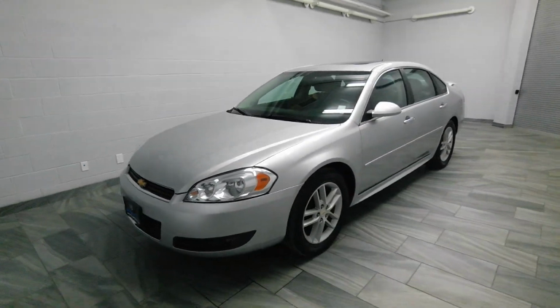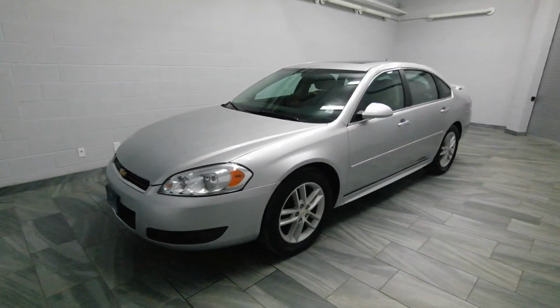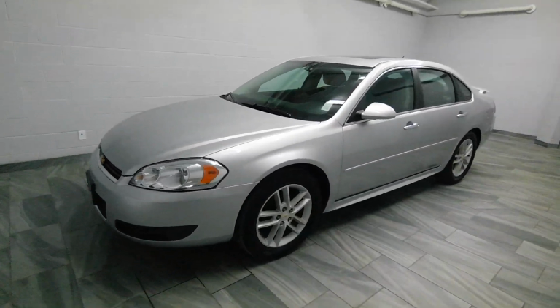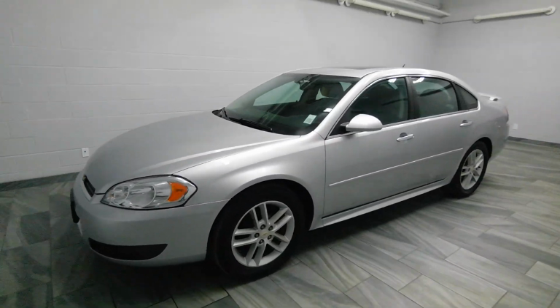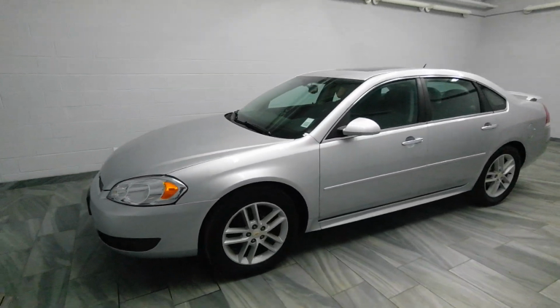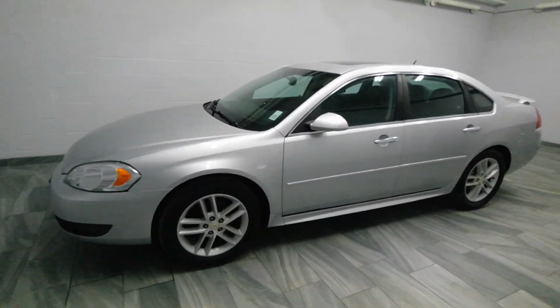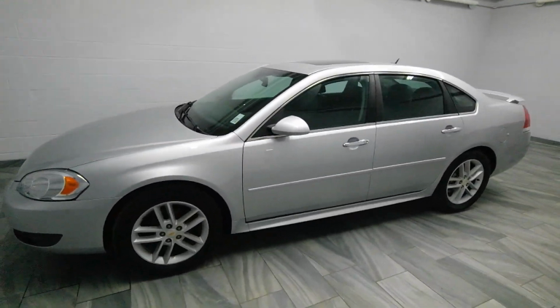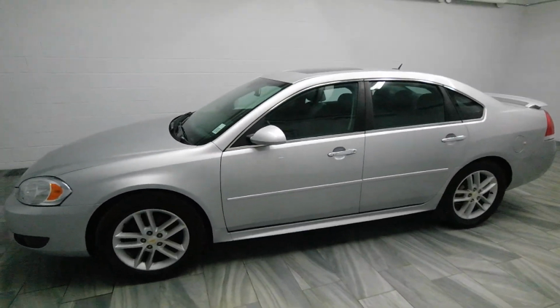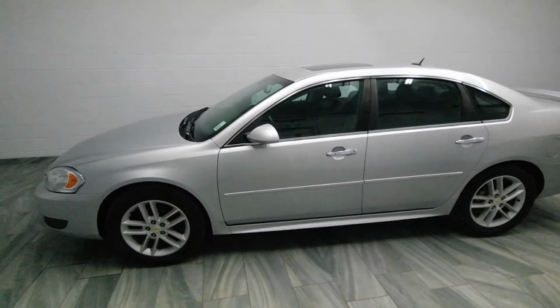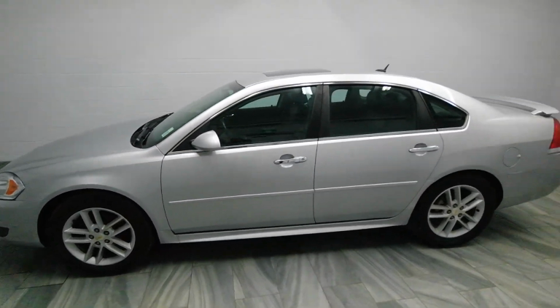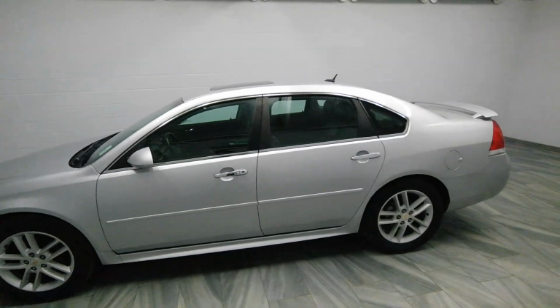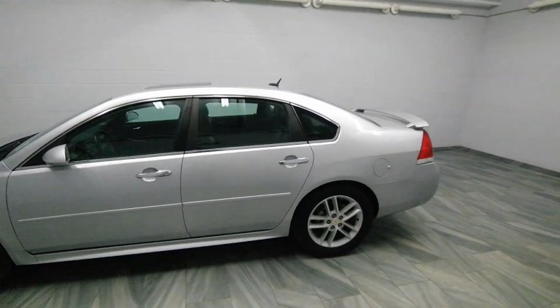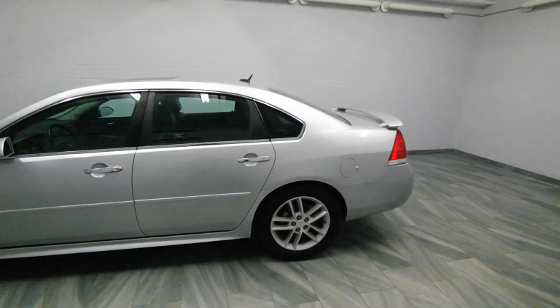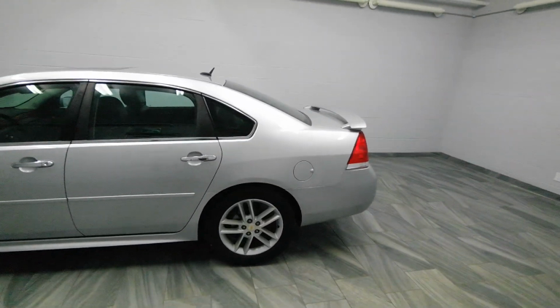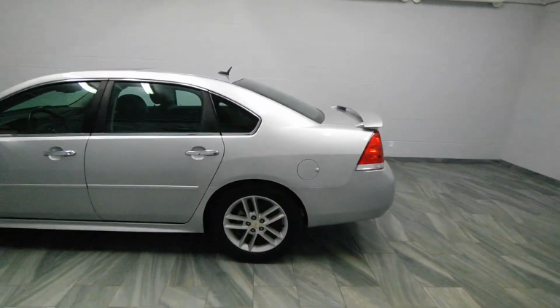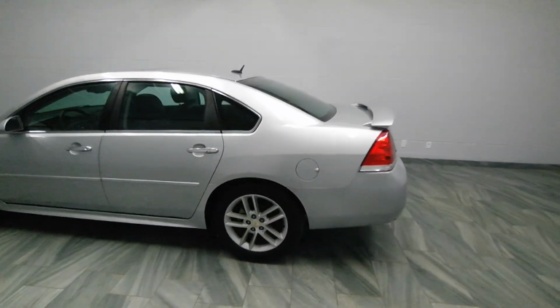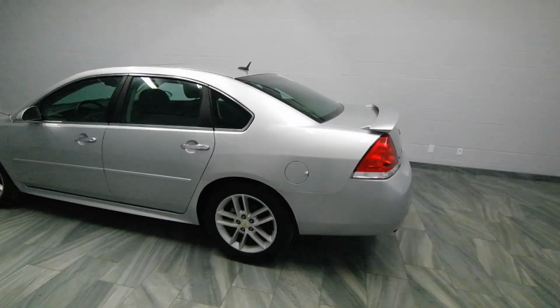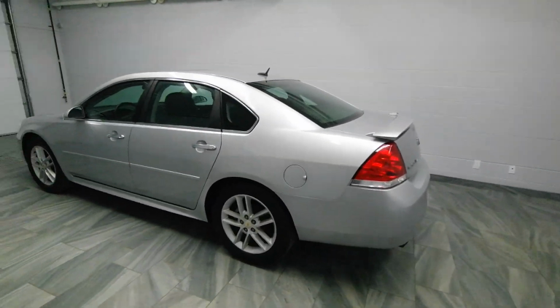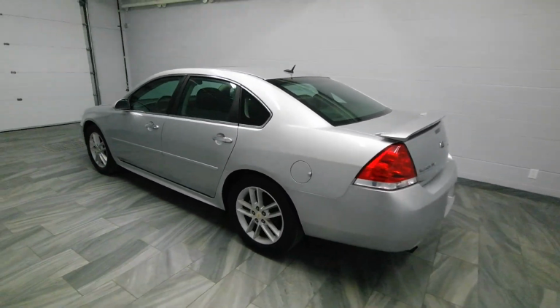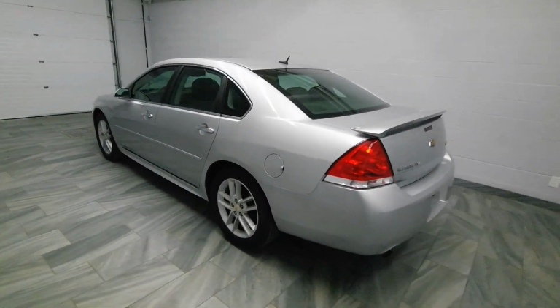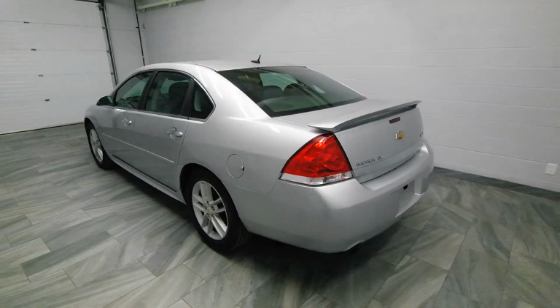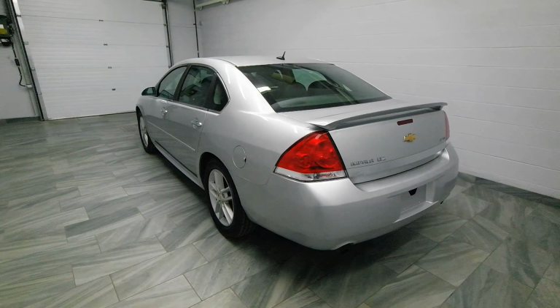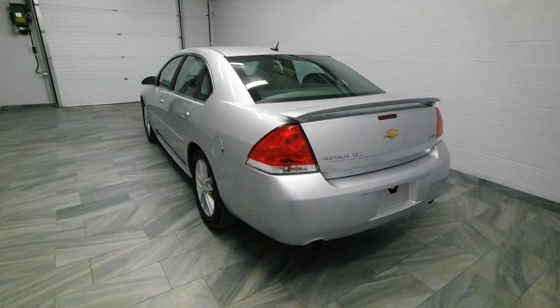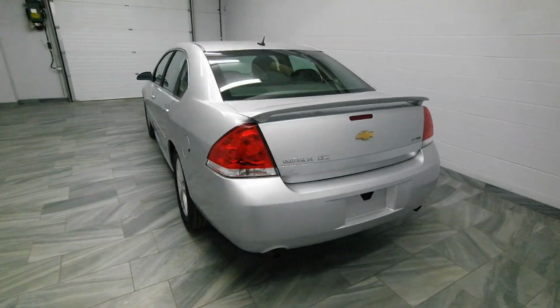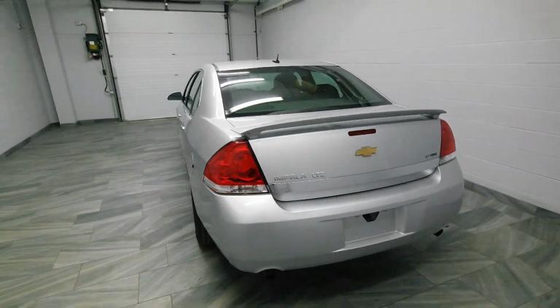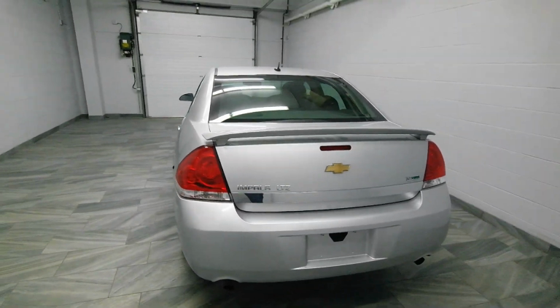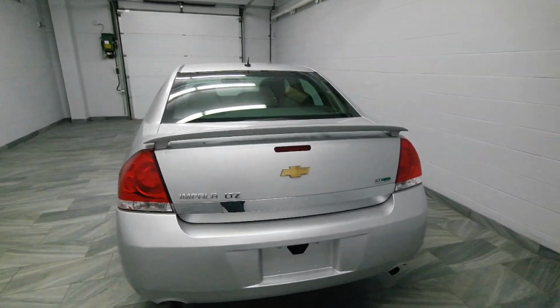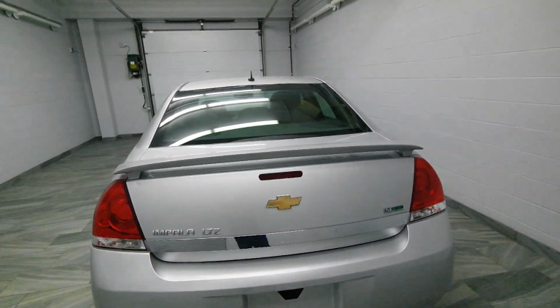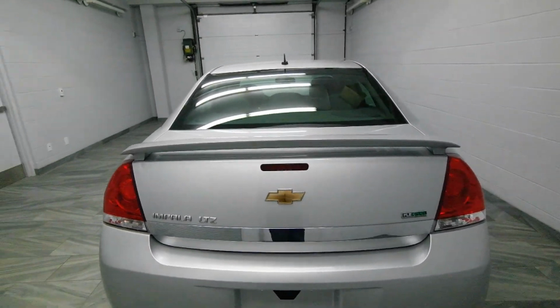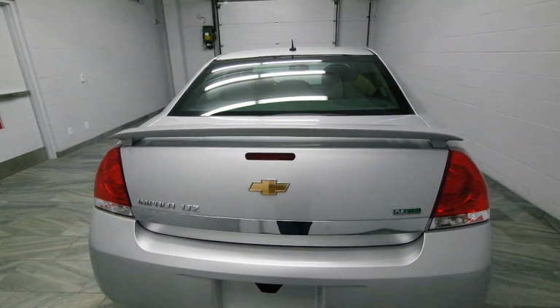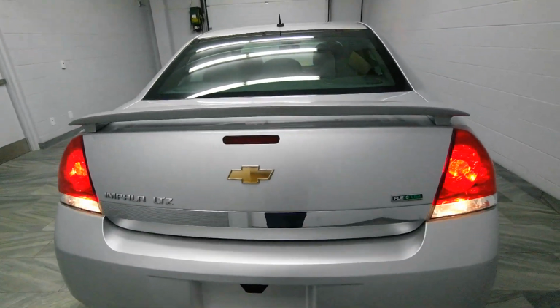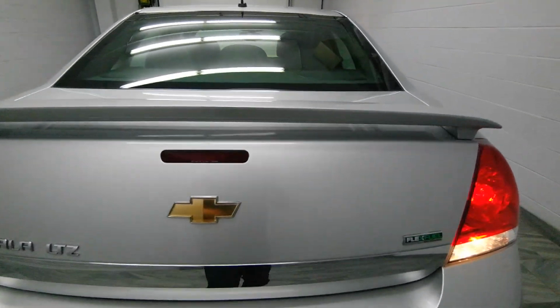Hello there from Mark Wilson's Better Use Cars in Guelph, Ontario. You can come visit us at 5055 White Love Road or at ShopWilson's.com. This is our 2011 Chevrolet Impala LTZ Edition.